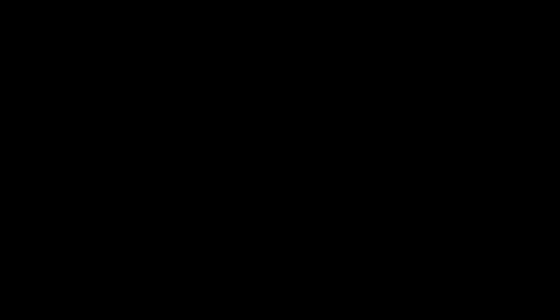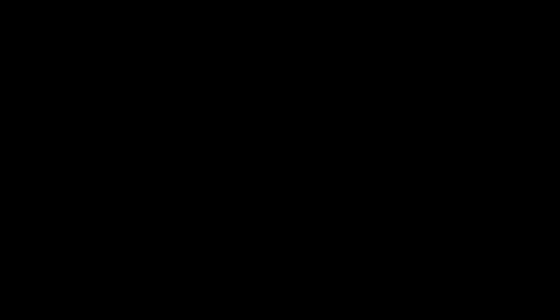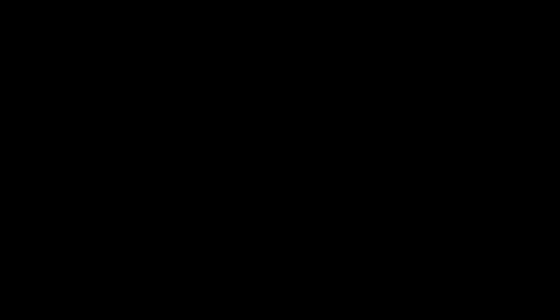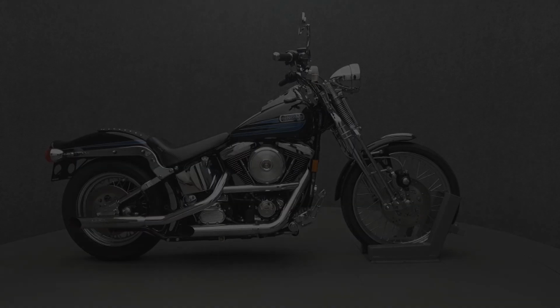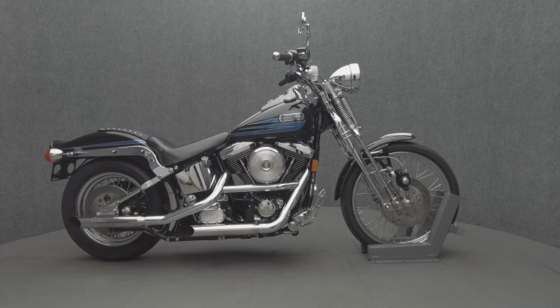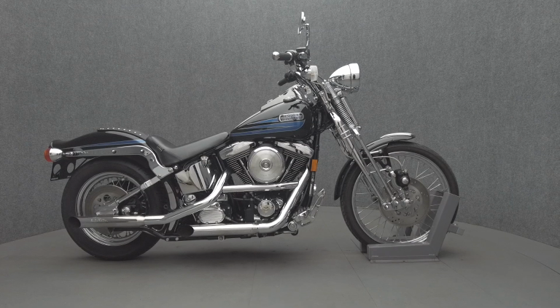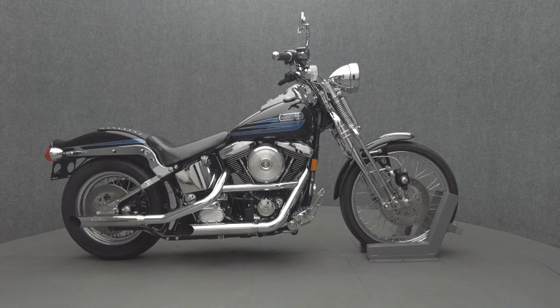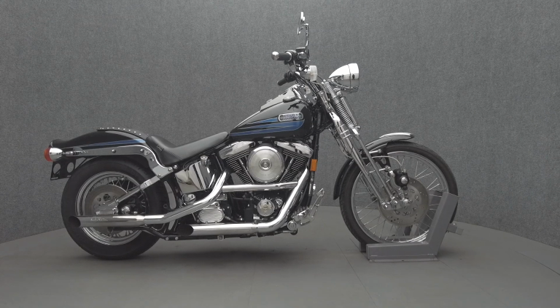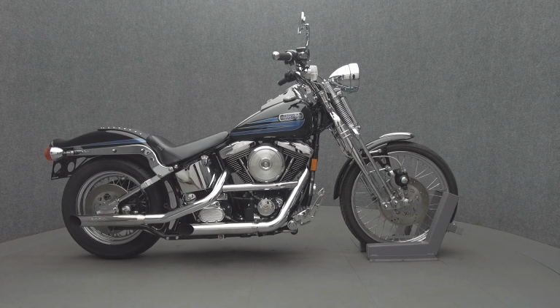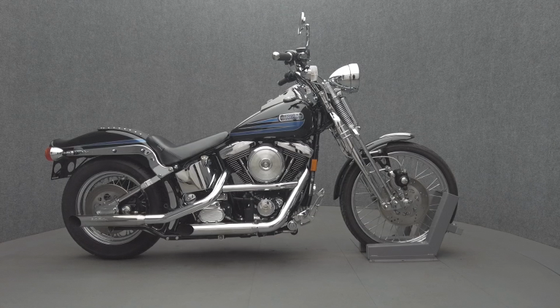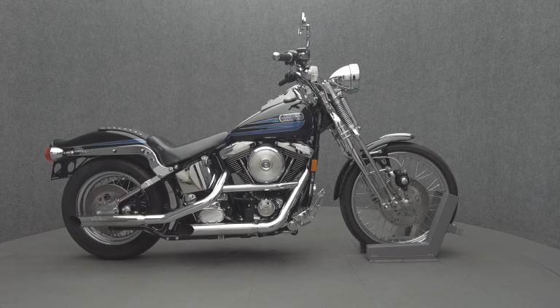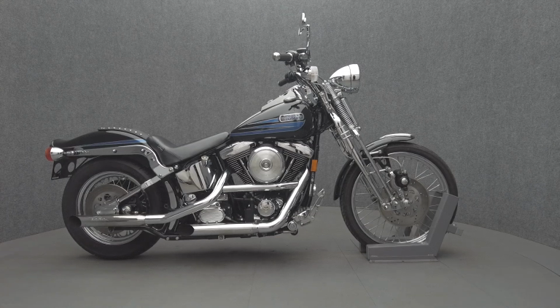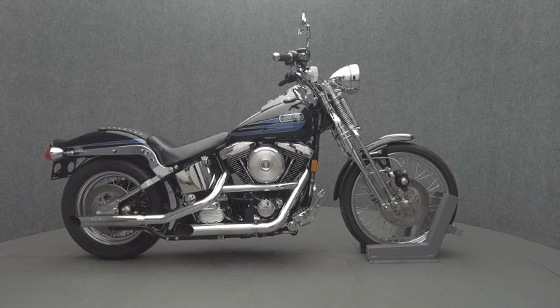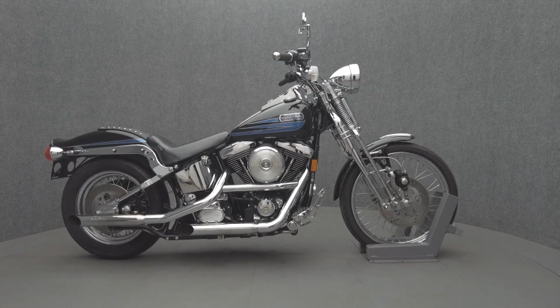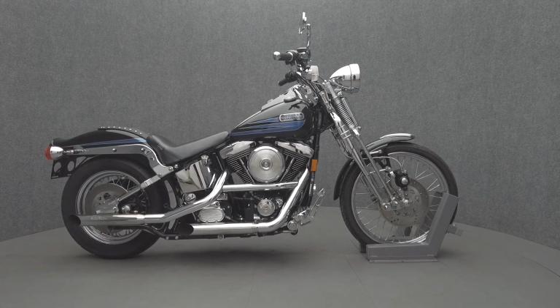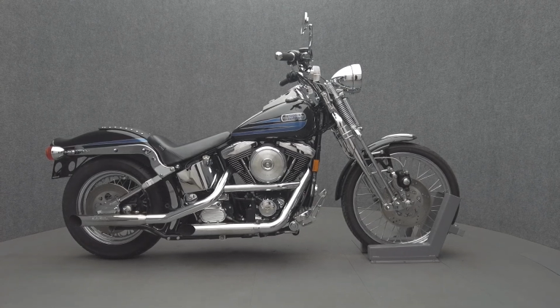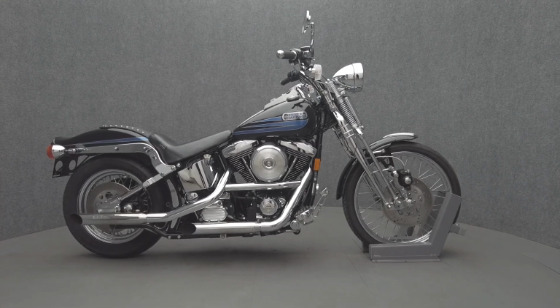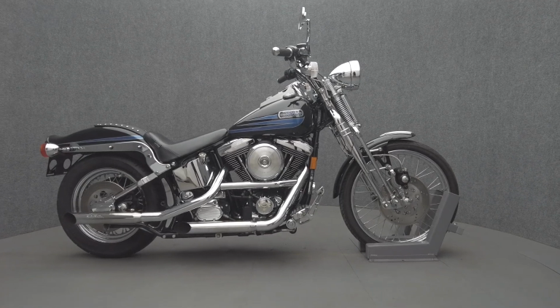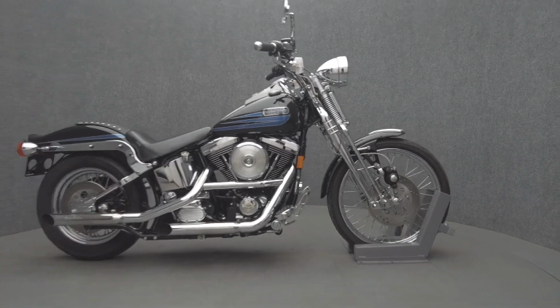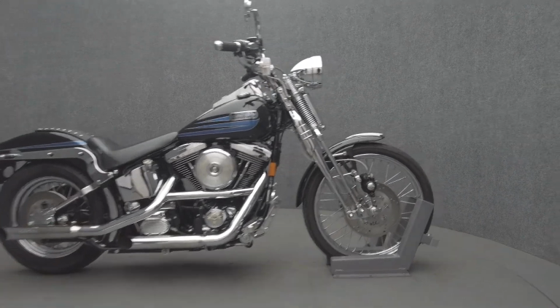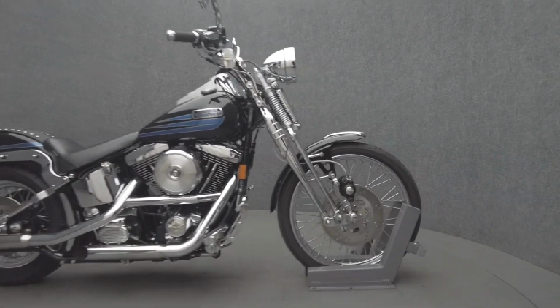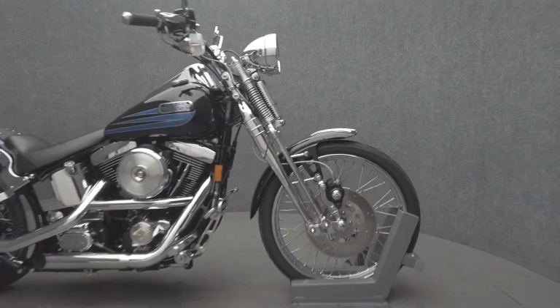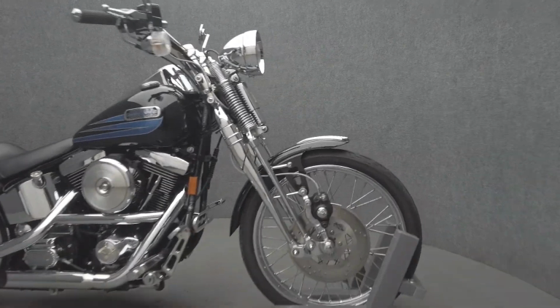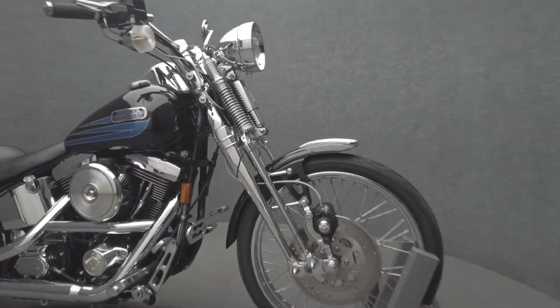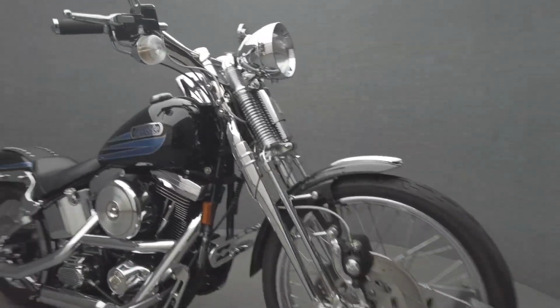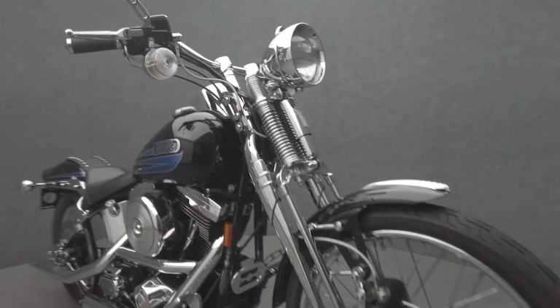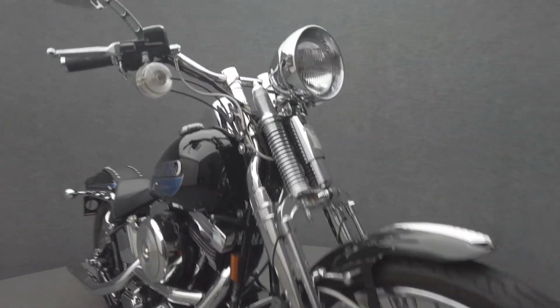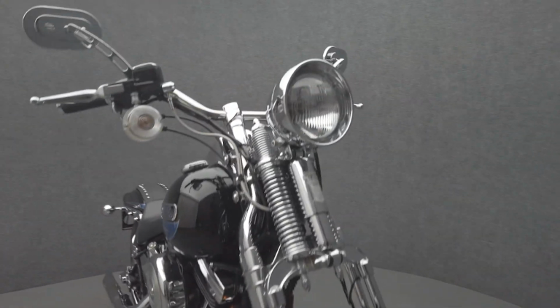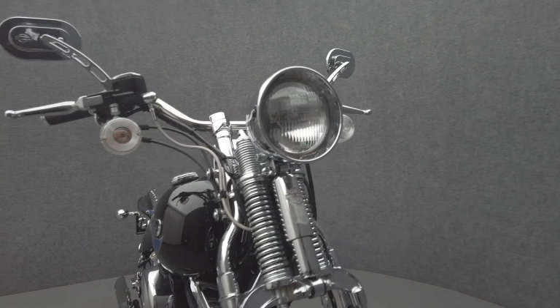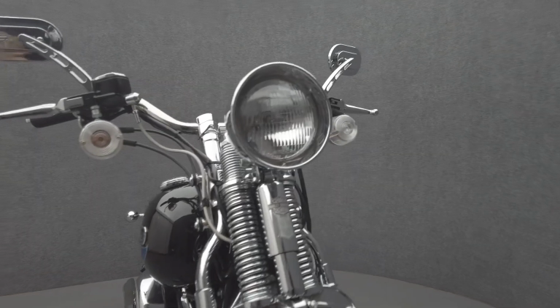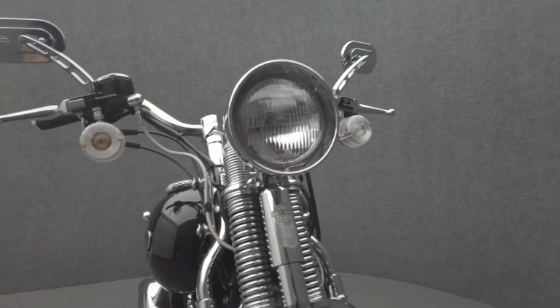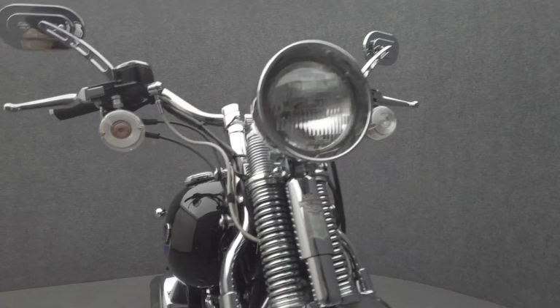Hey everyone, this is Keegan from National Power Sports. This 1998 Harley-Davidson Springer Softail passes New Hampshire State Inspection and runs well.